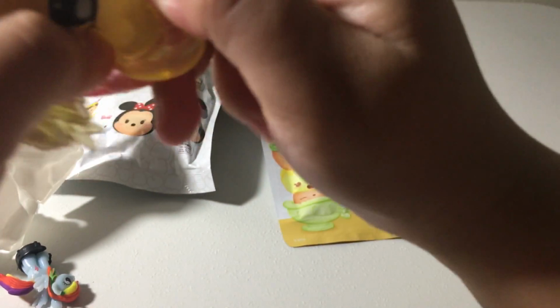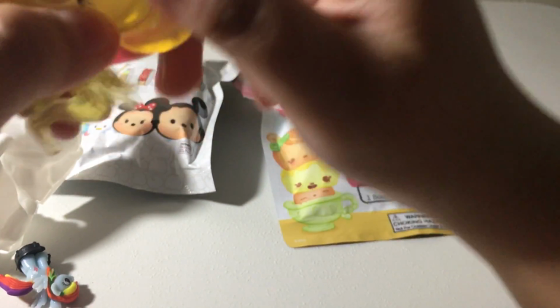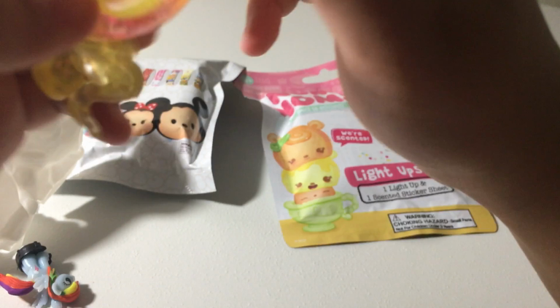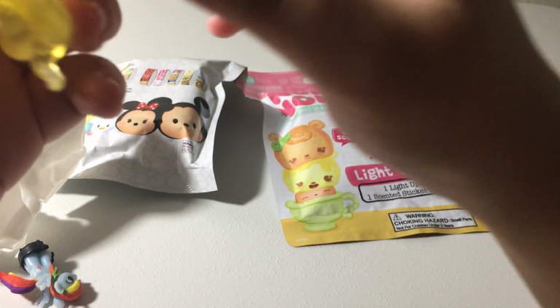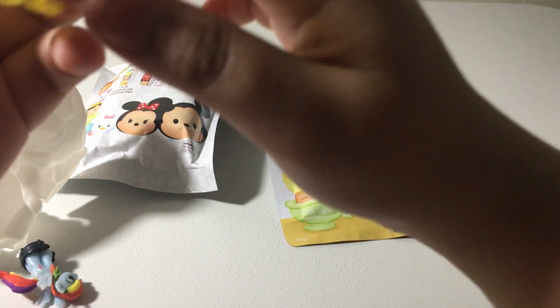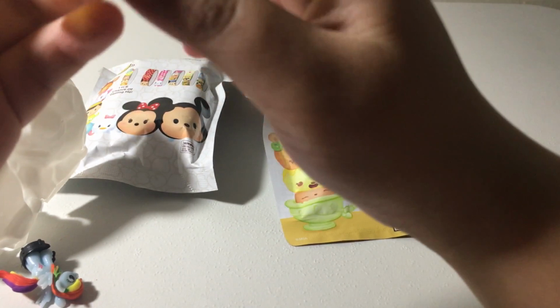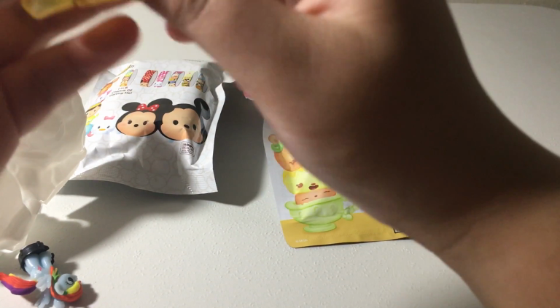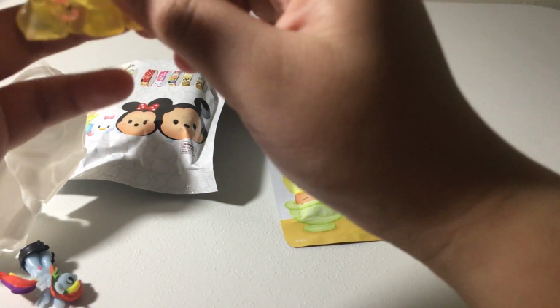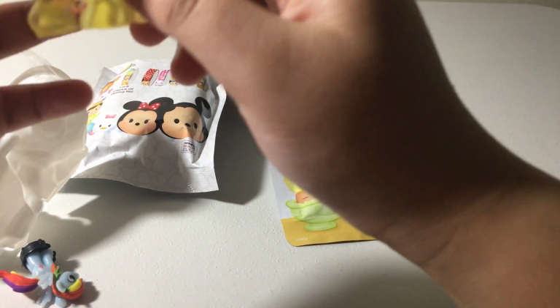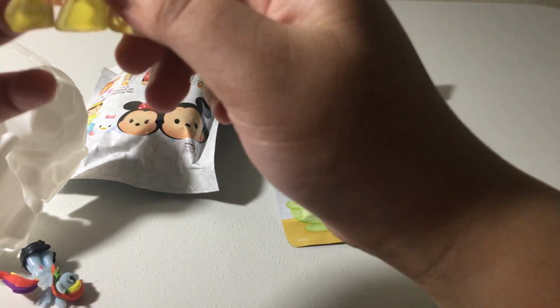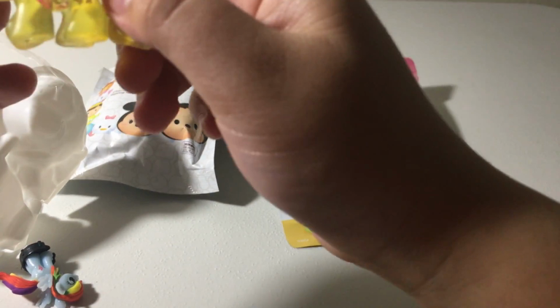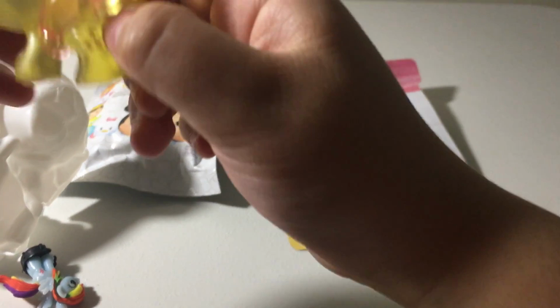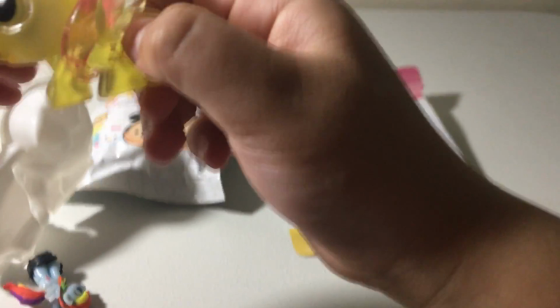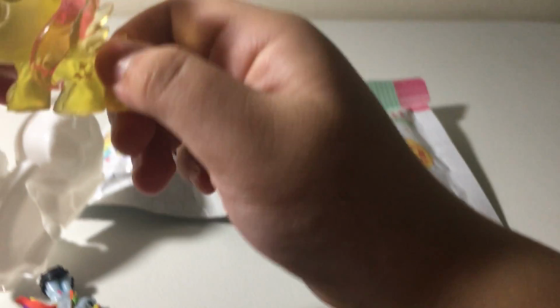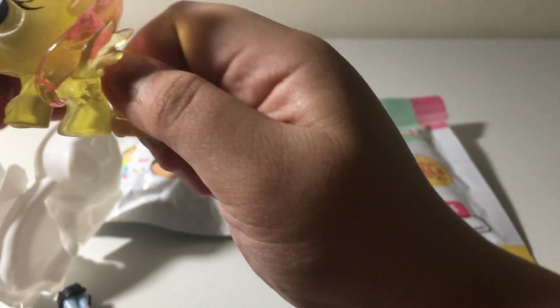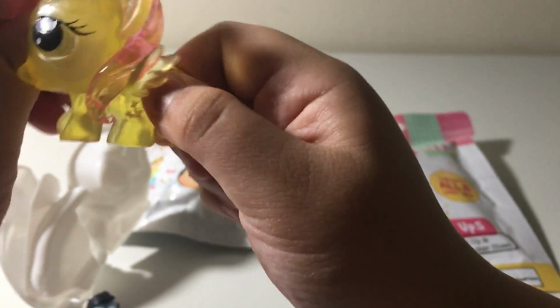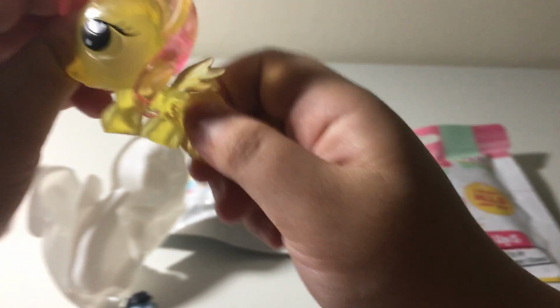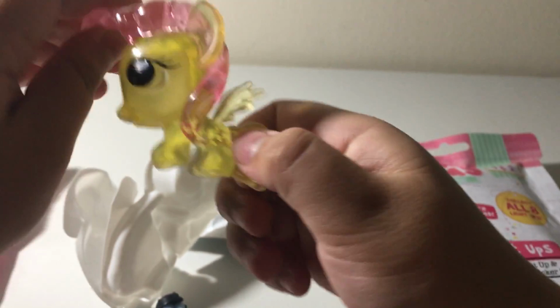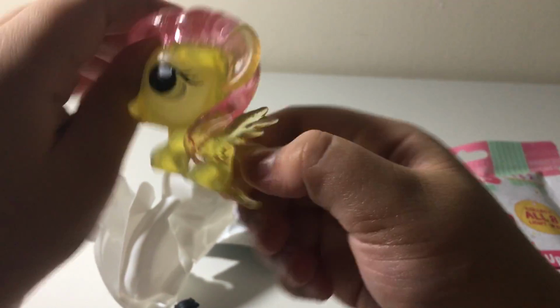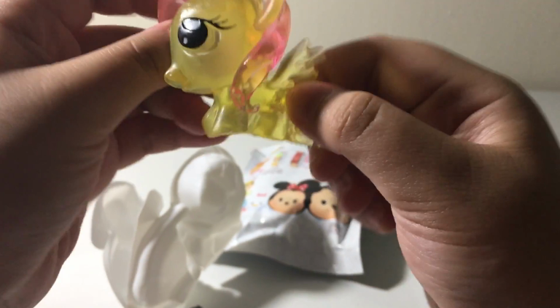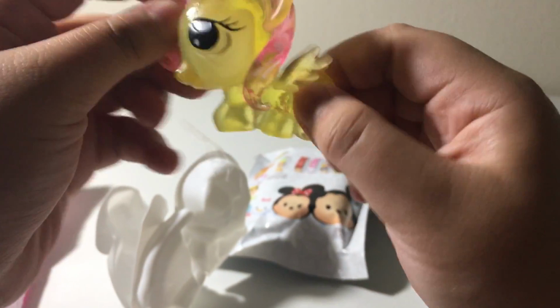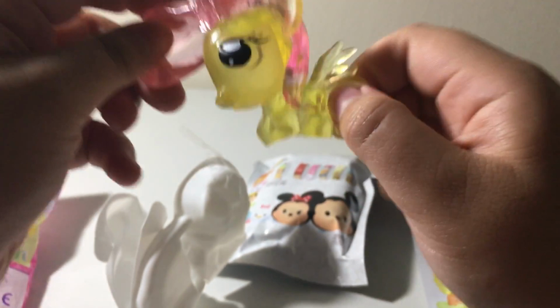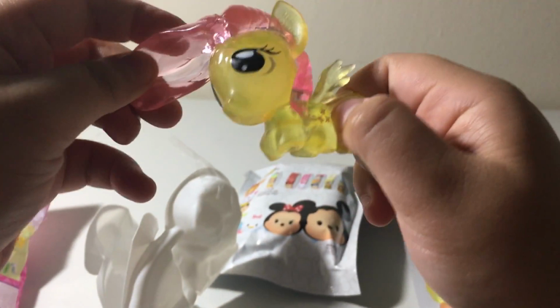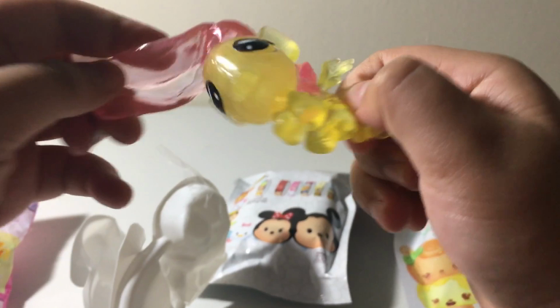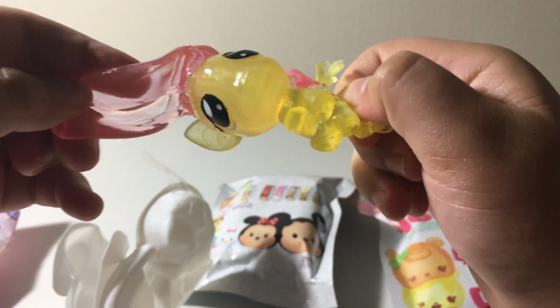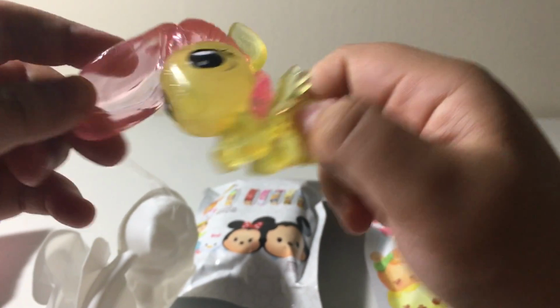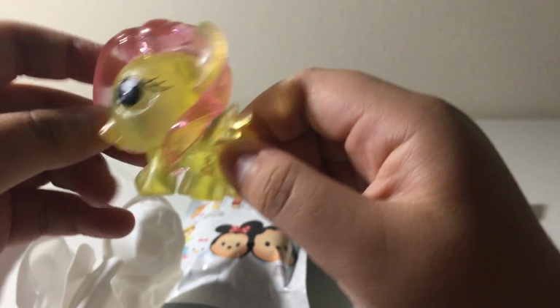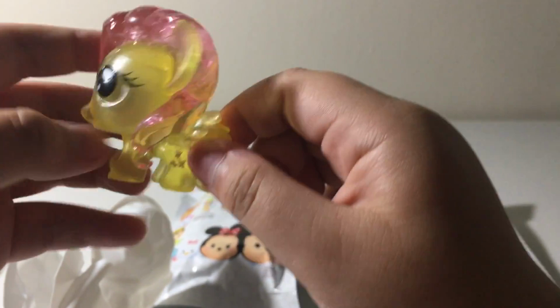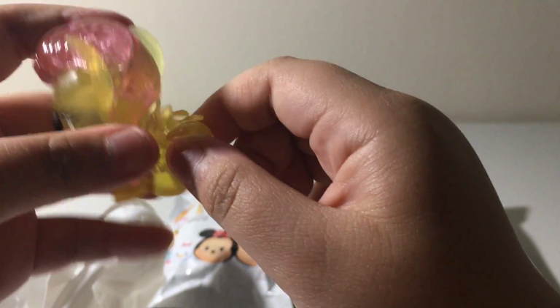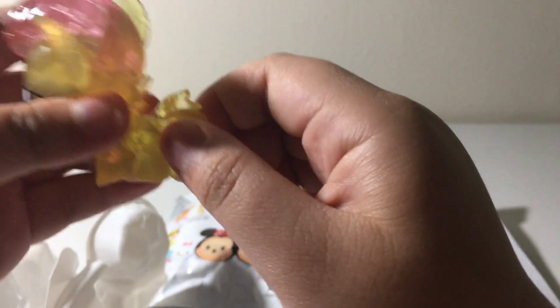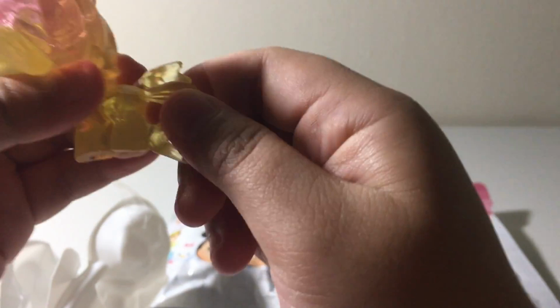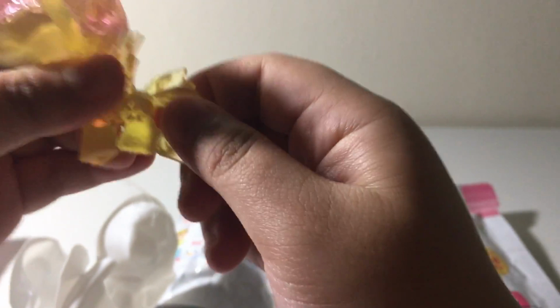She's got pink hair and yellow skin. She's super like Jolly because she's clear.